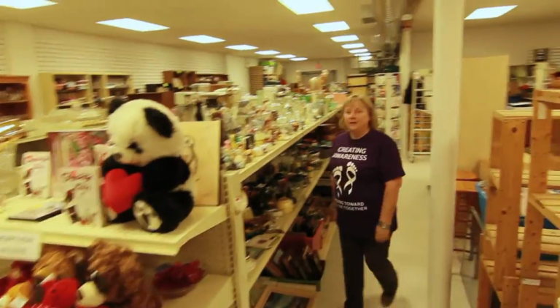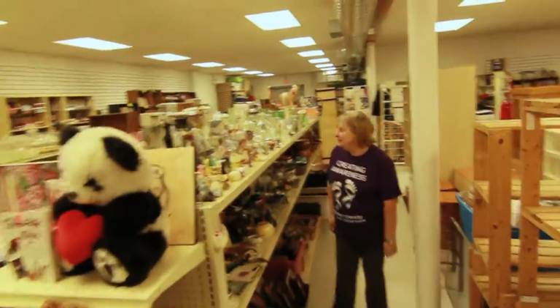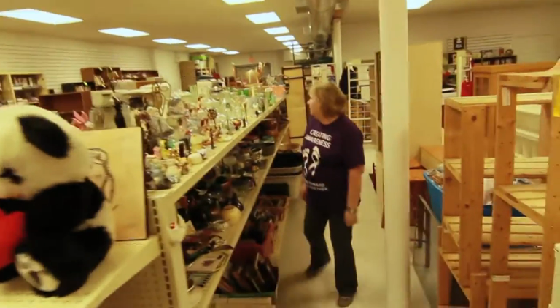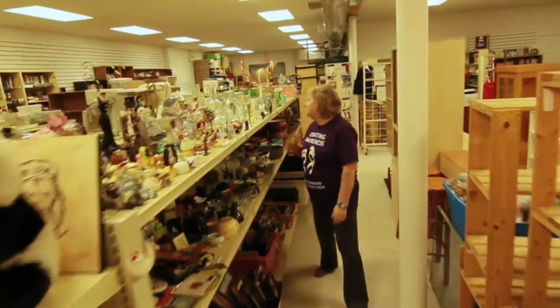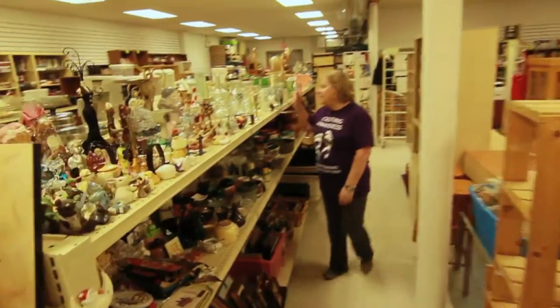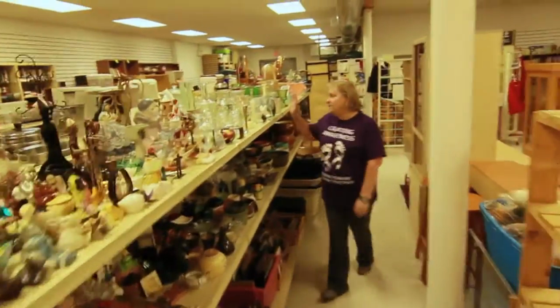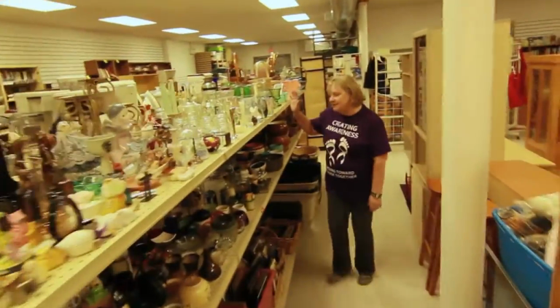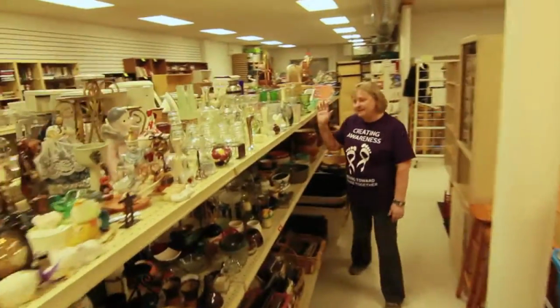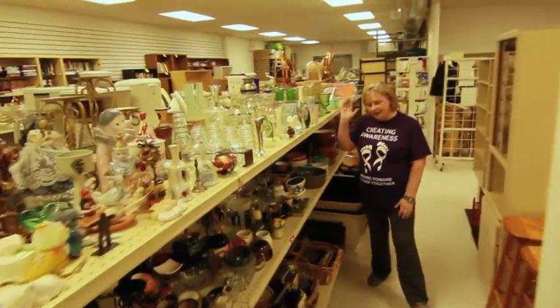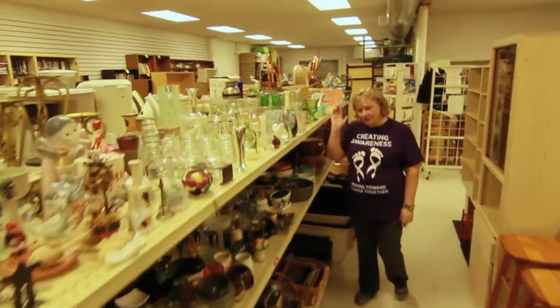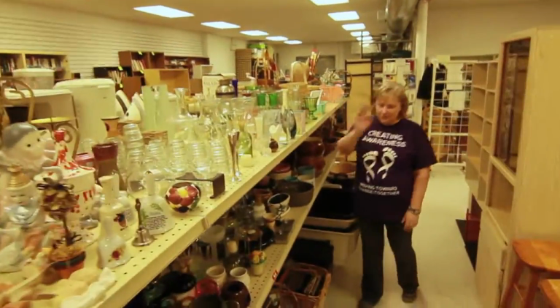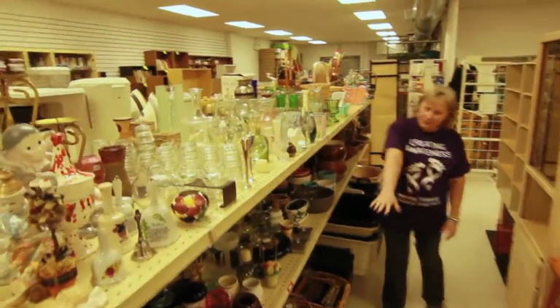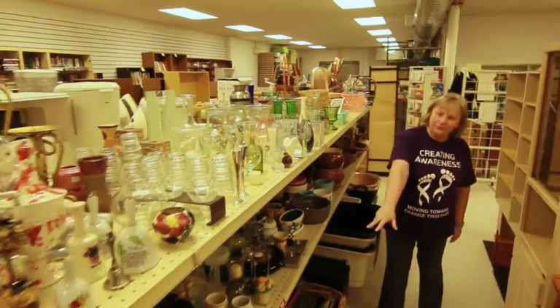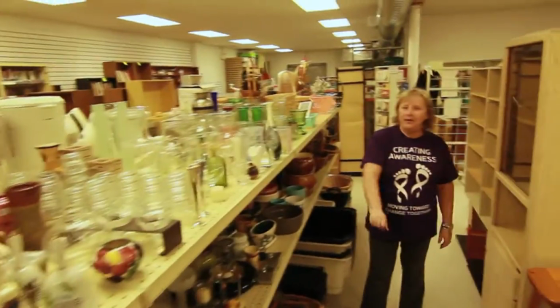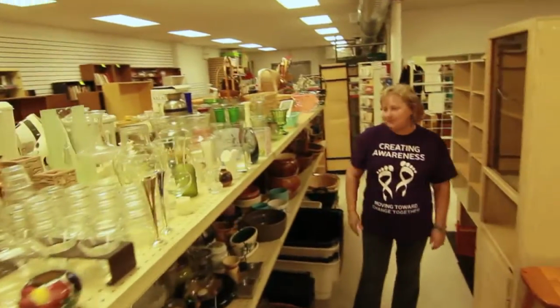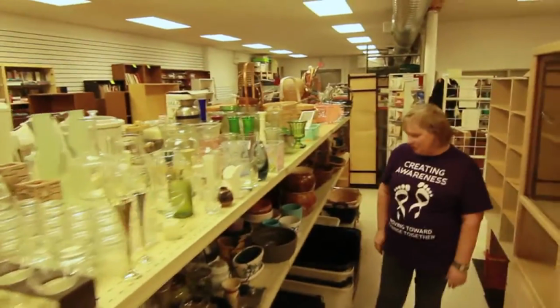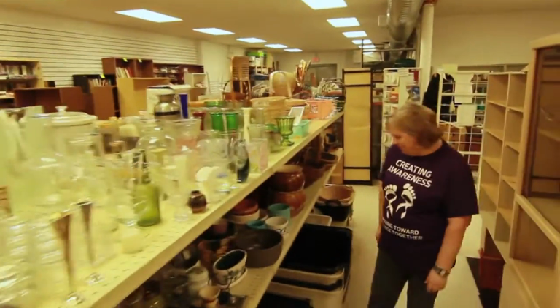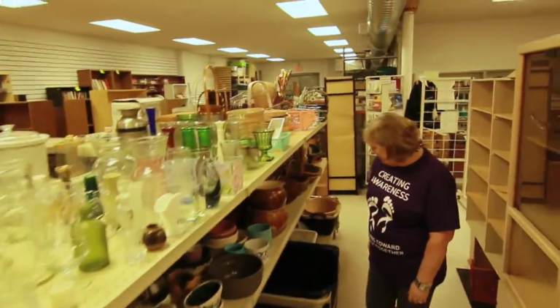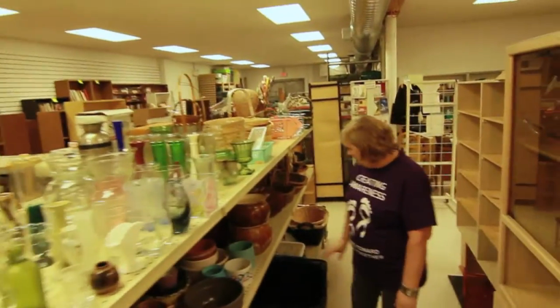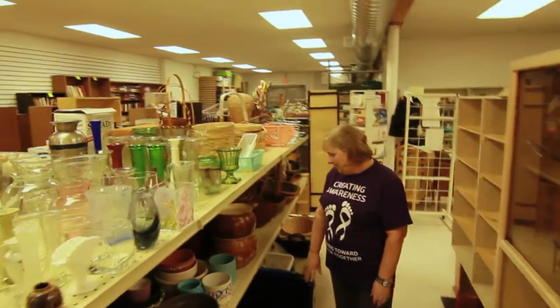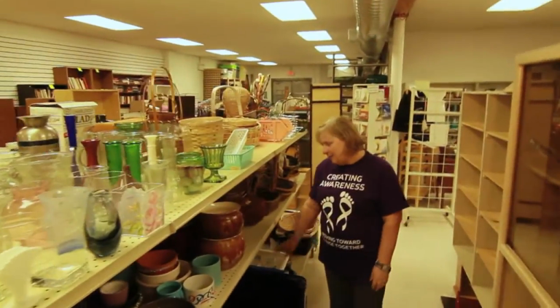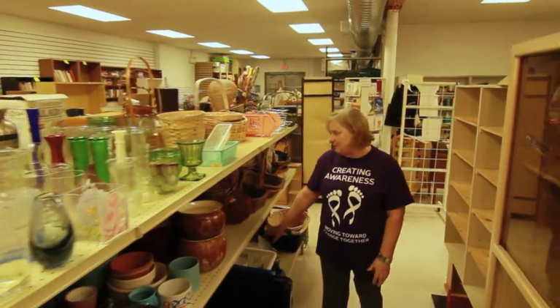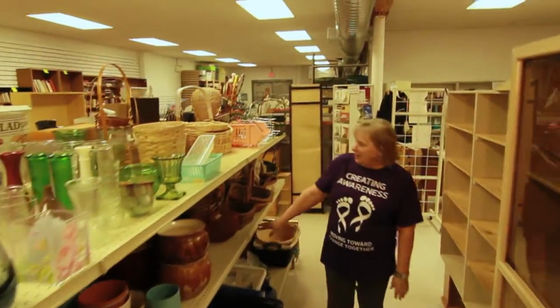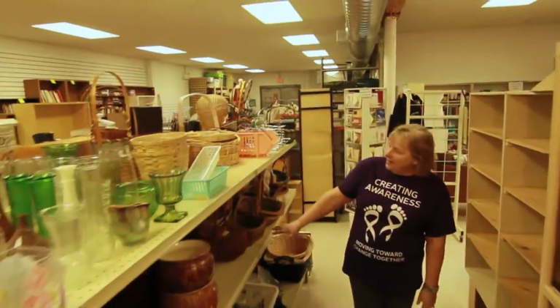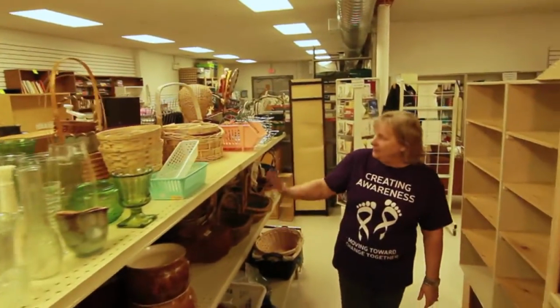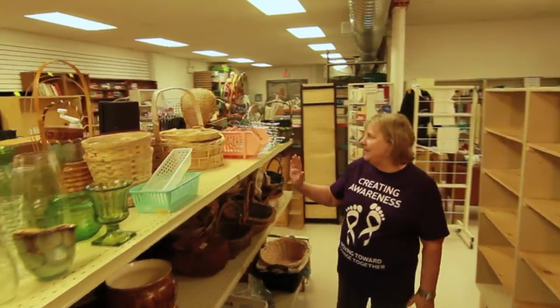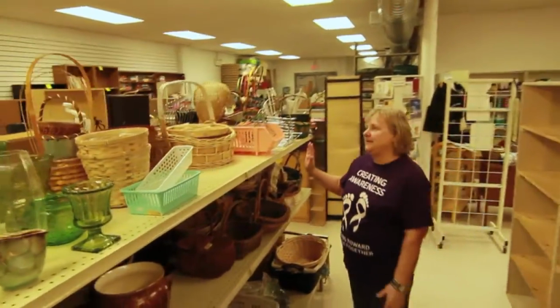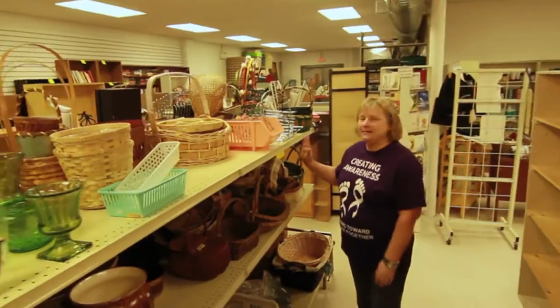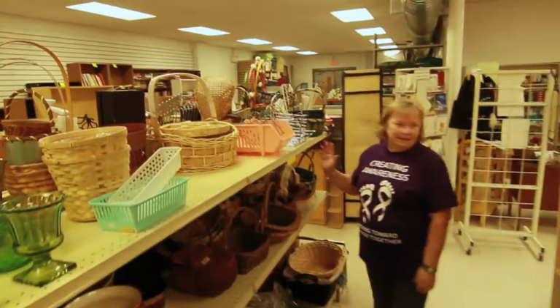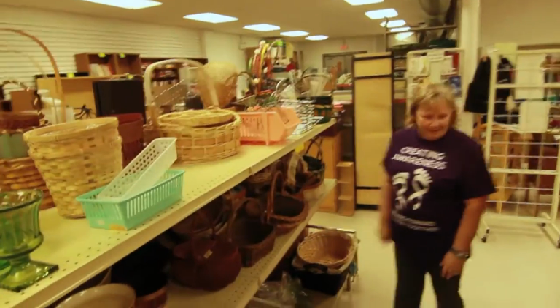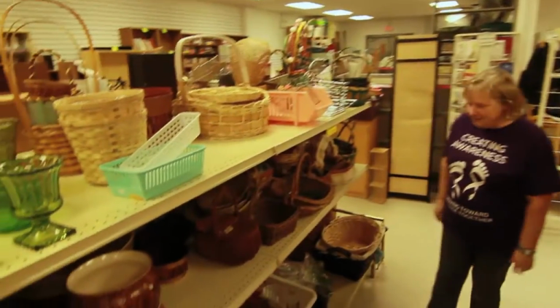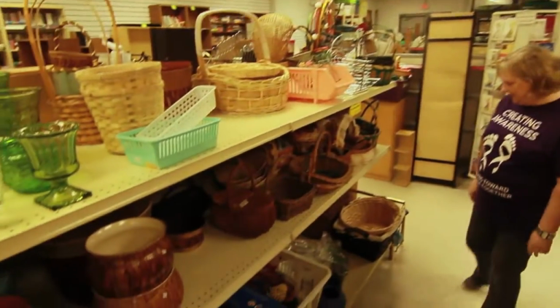More gift wear, vases, candle holders, picture frames, pictures, animal supplies, baskets — lots of baskets.